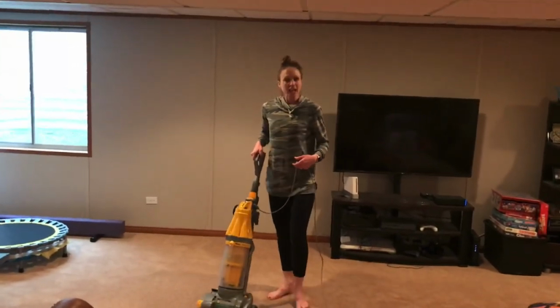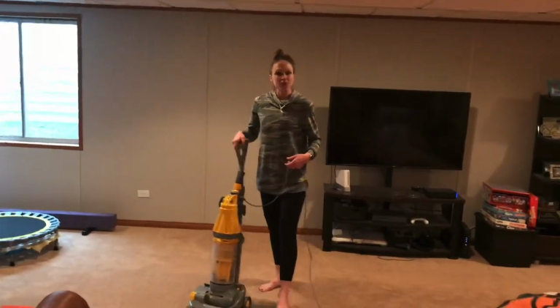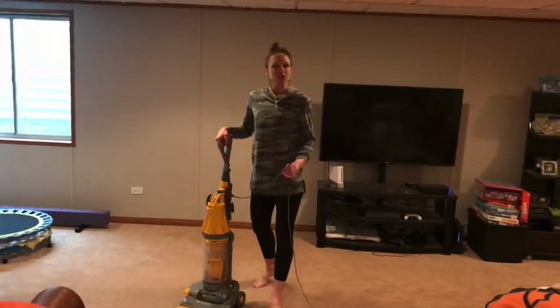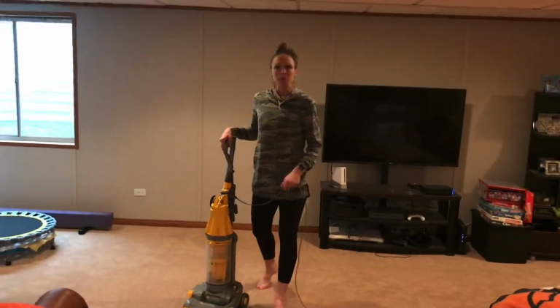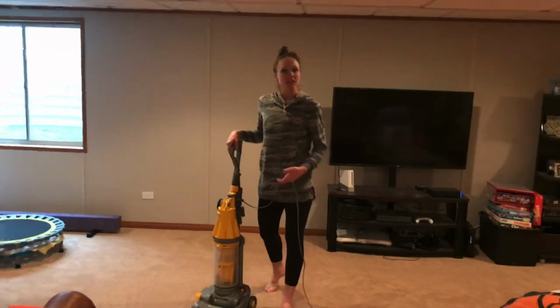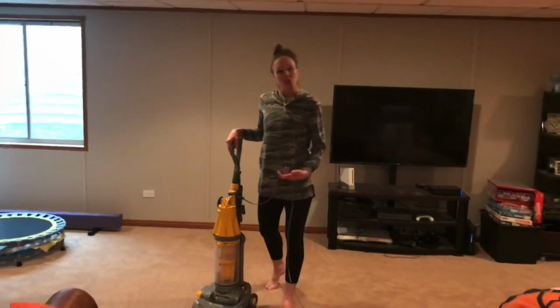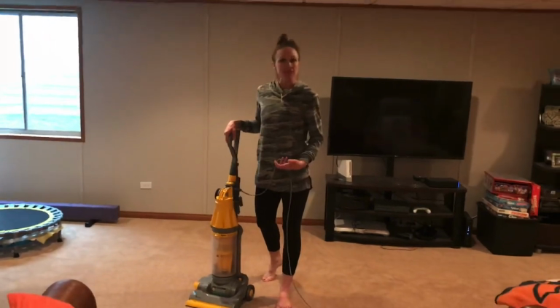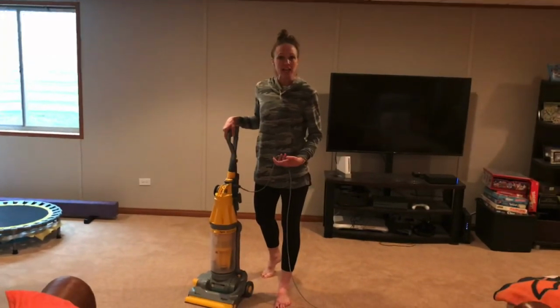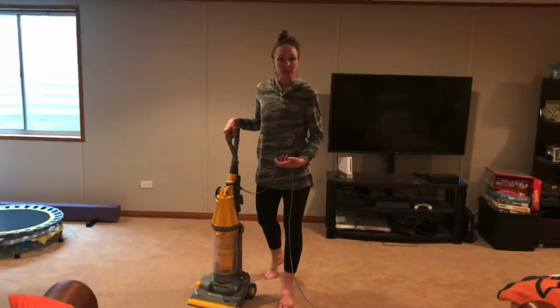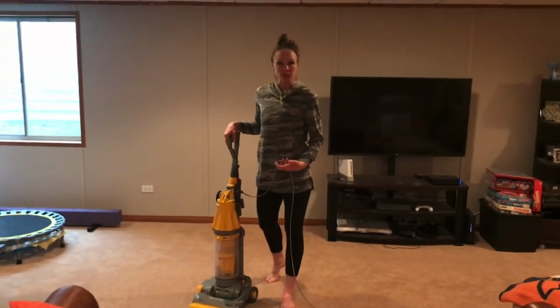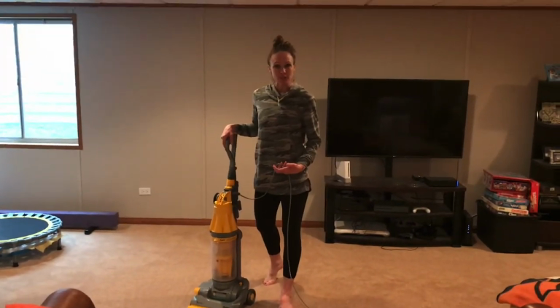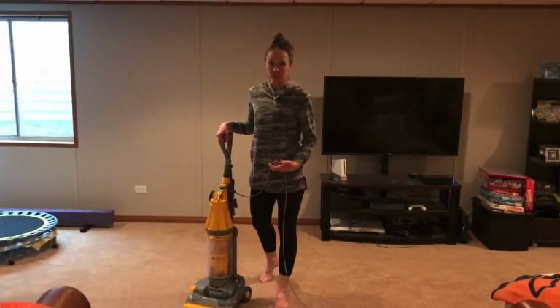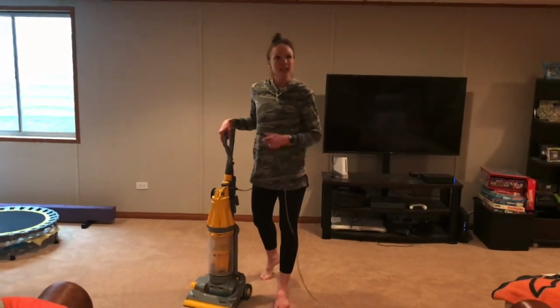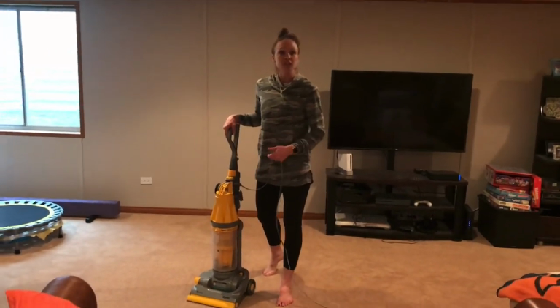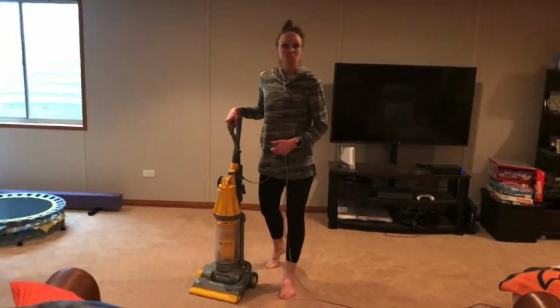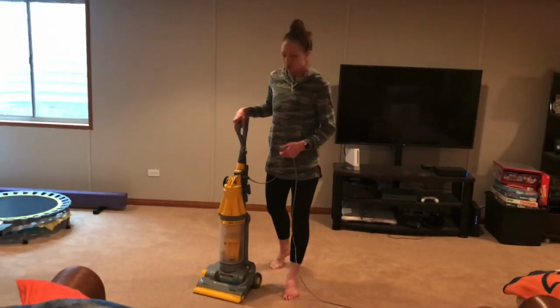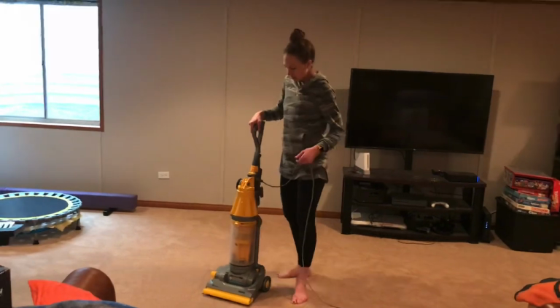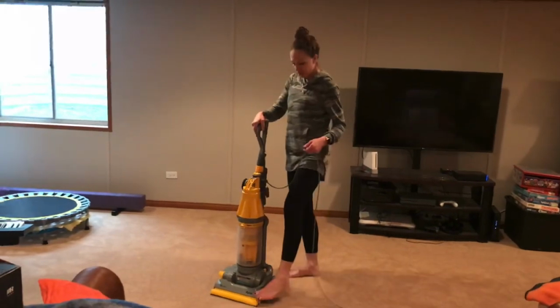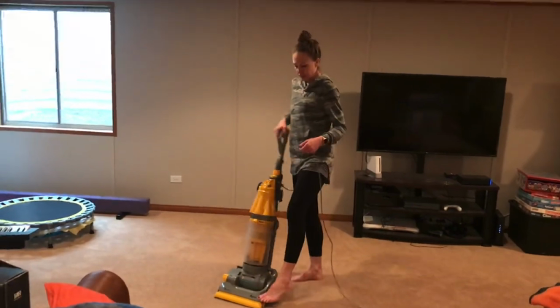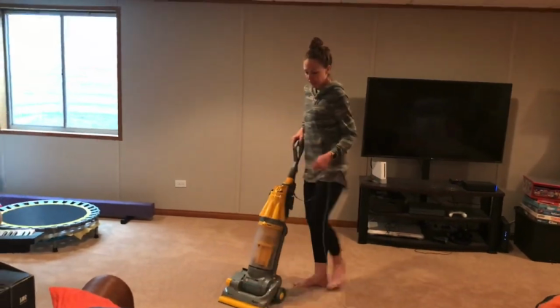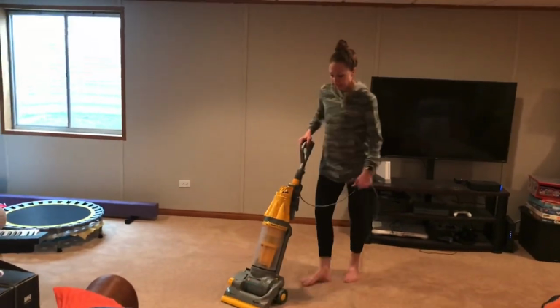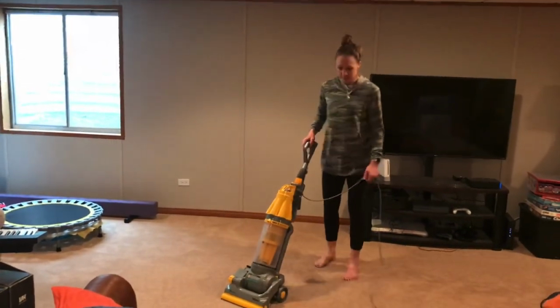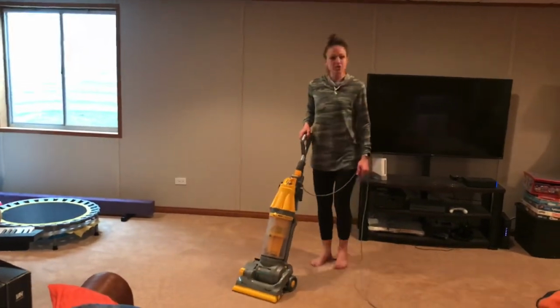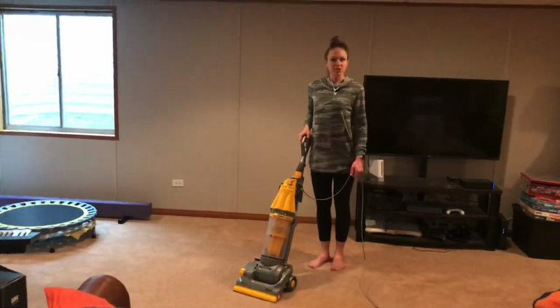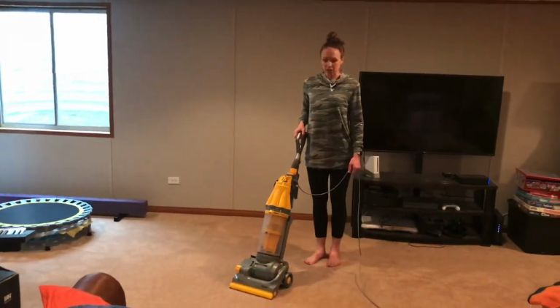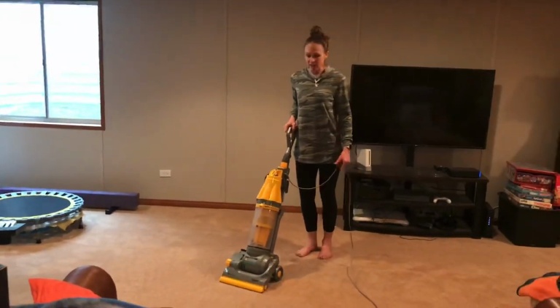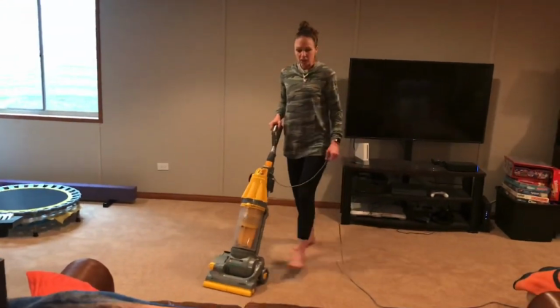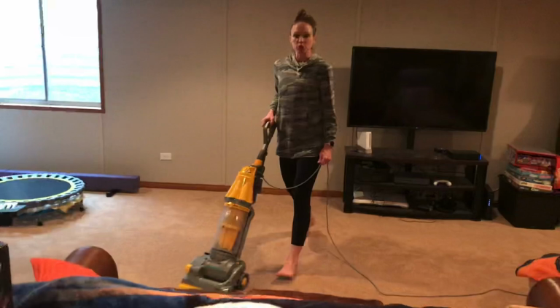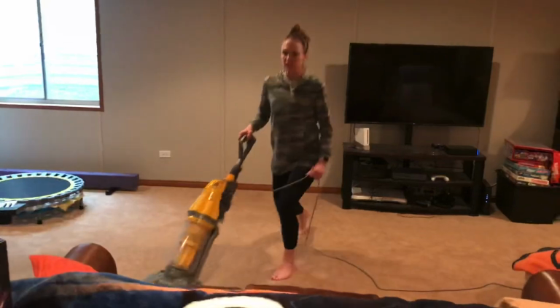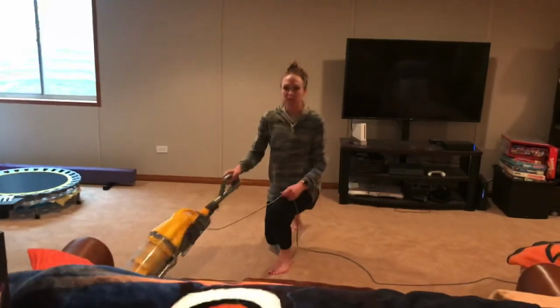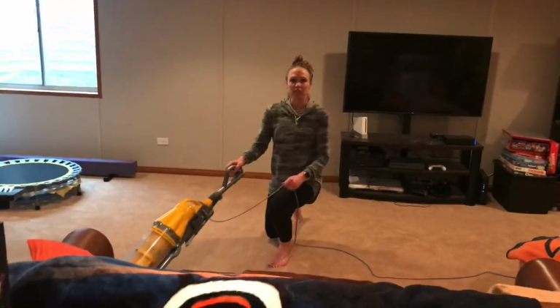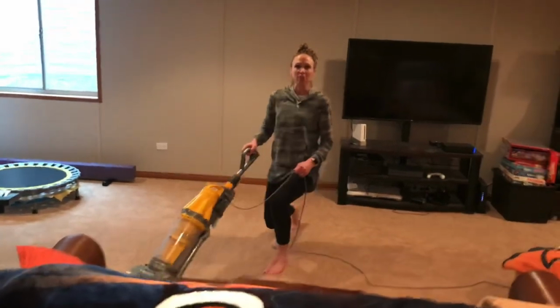If you're one of those people where you don't have any neck or back strain while you're vacuuming, use it as a workout. Start here, lunge forward, push the vacuum out.